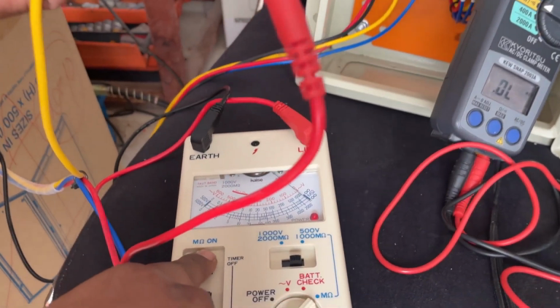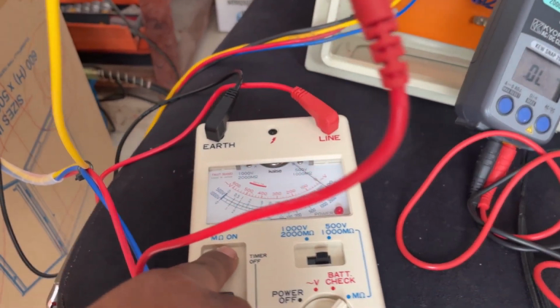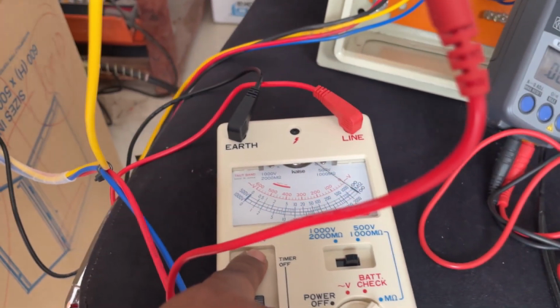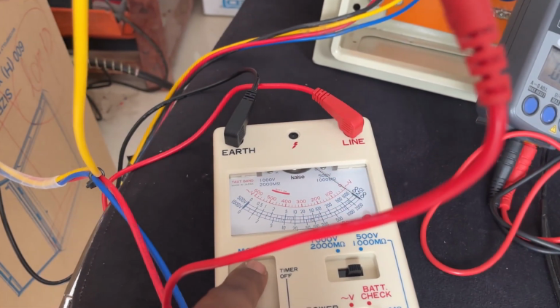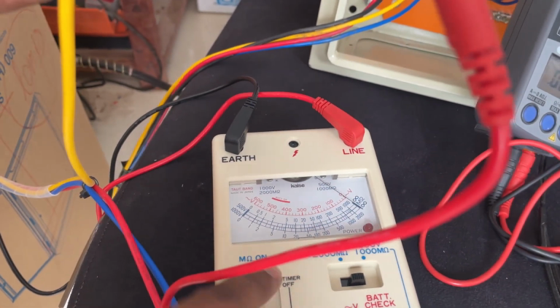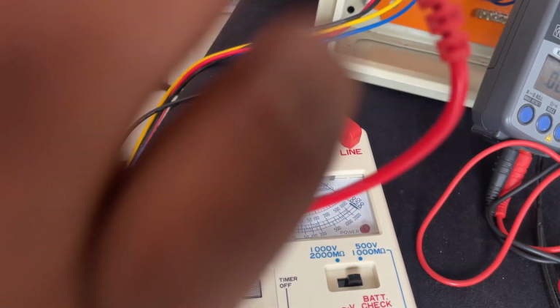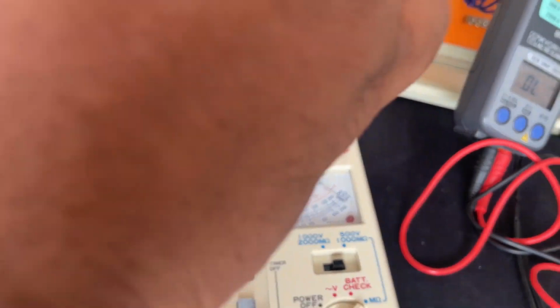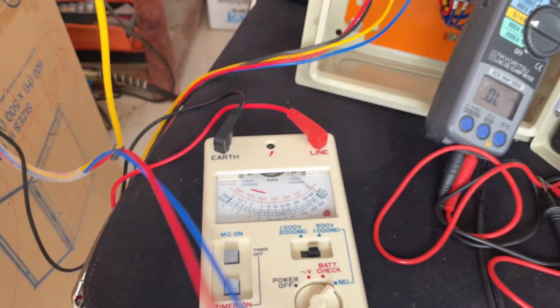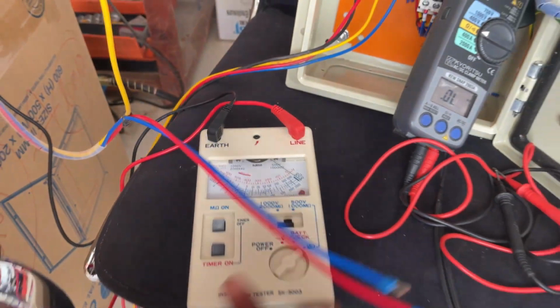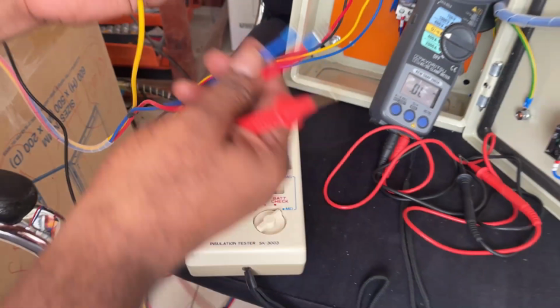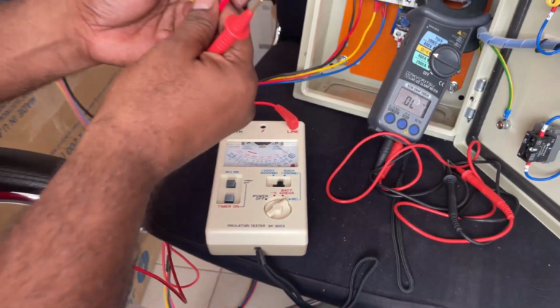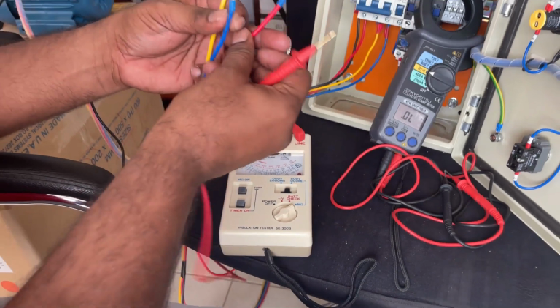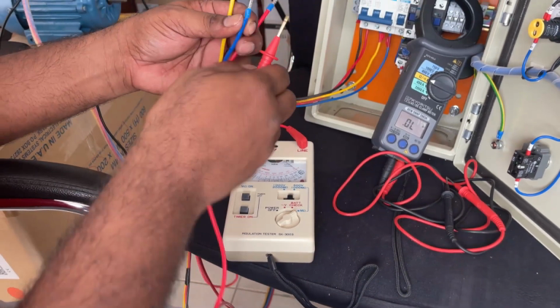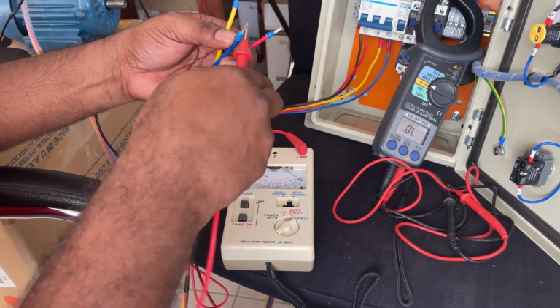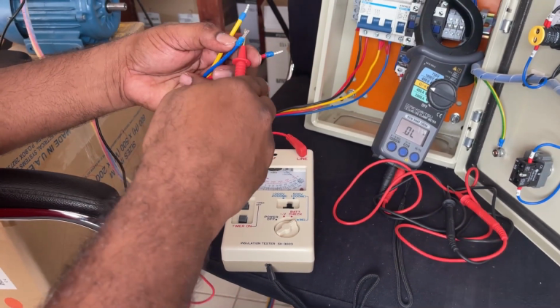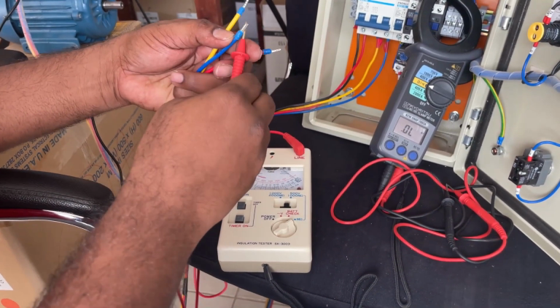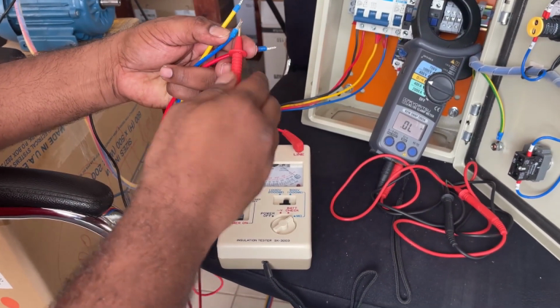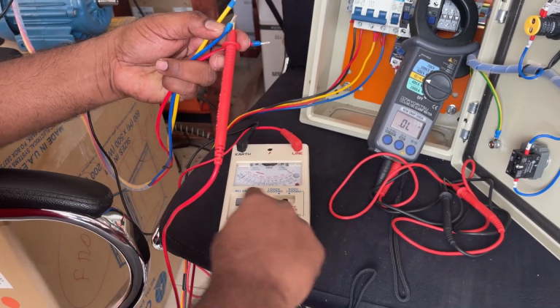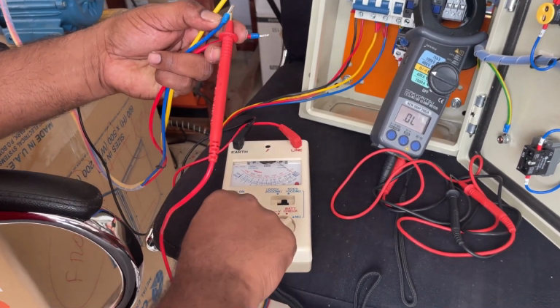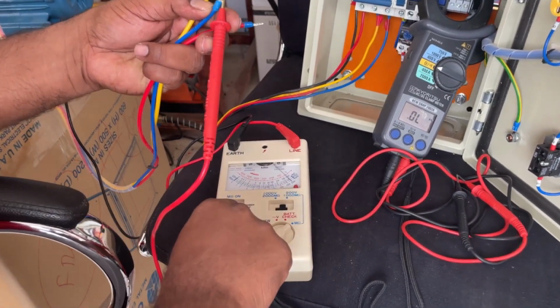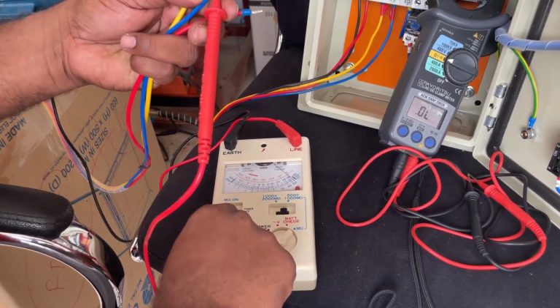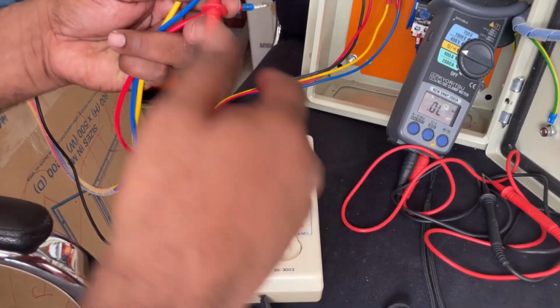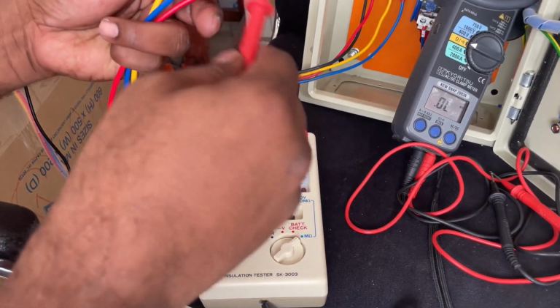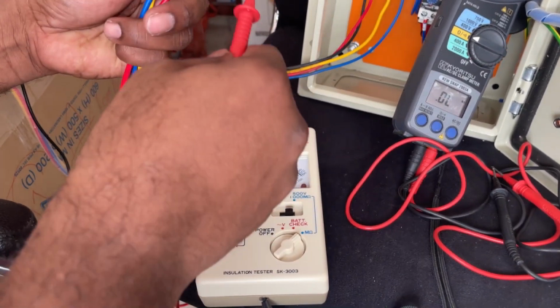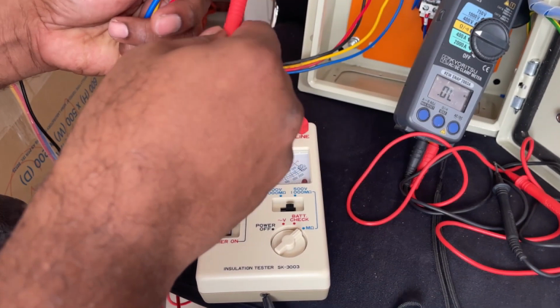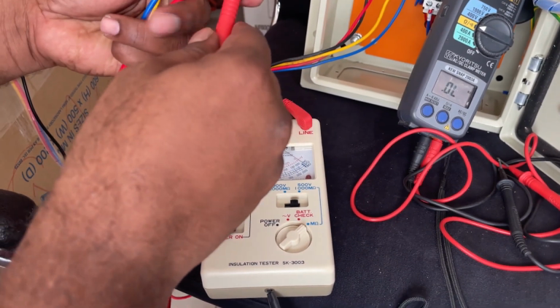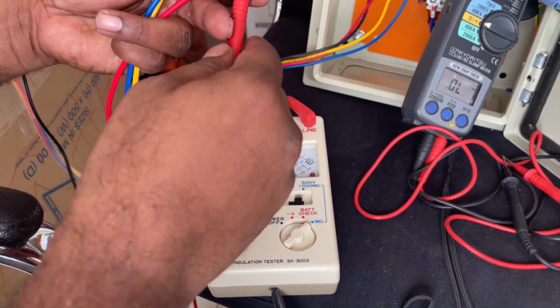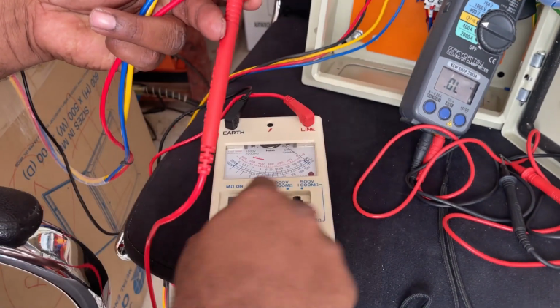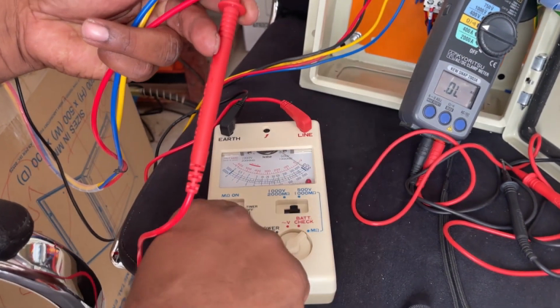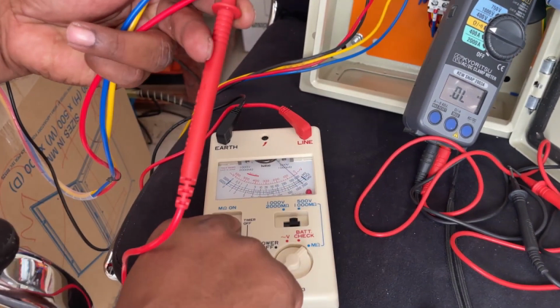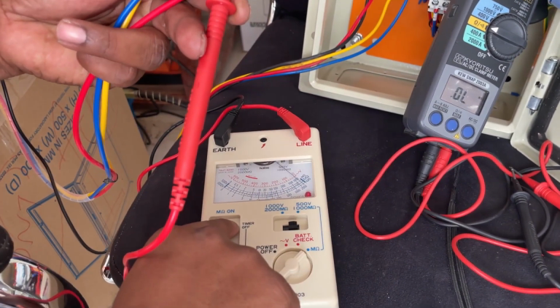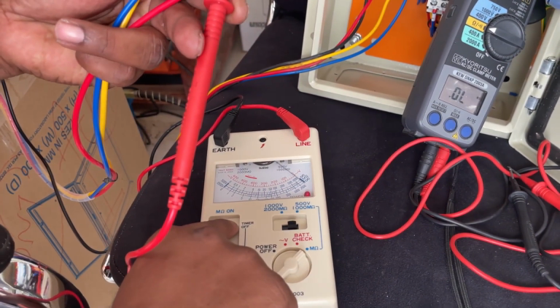That means this coil is not shorted with earth. We check each coil the same way — this one is also okay, and this one is also okay.